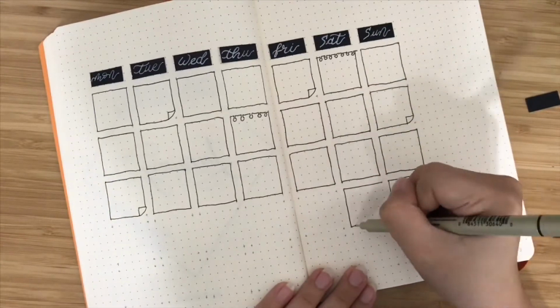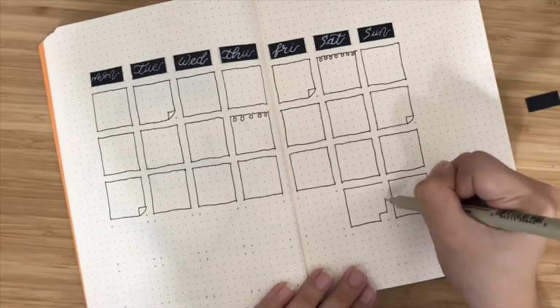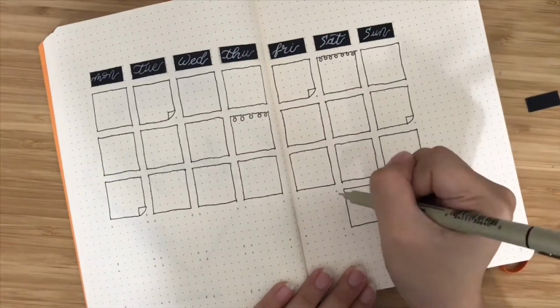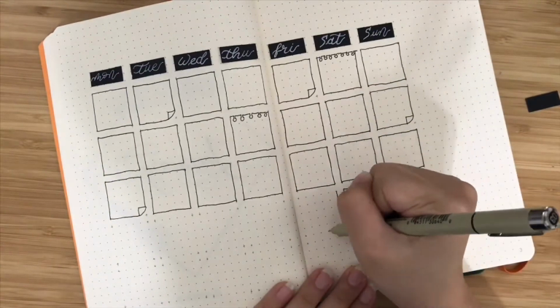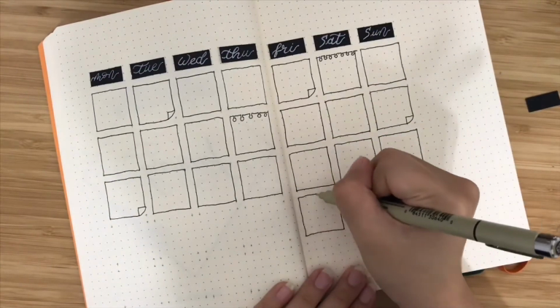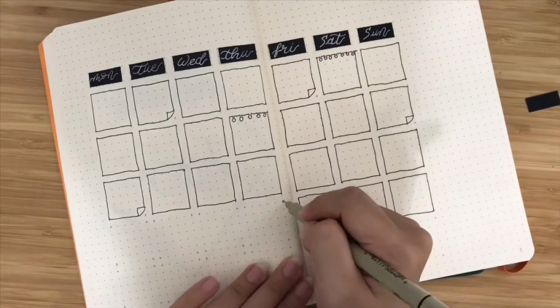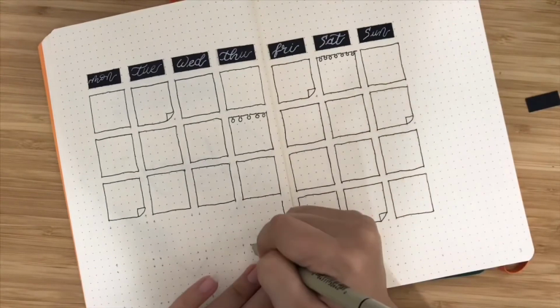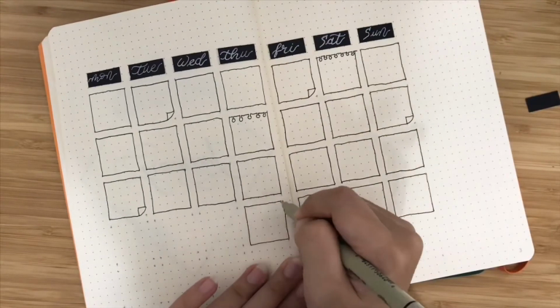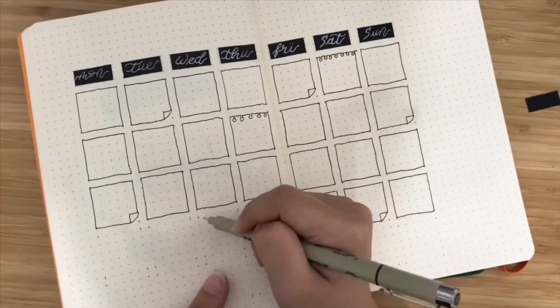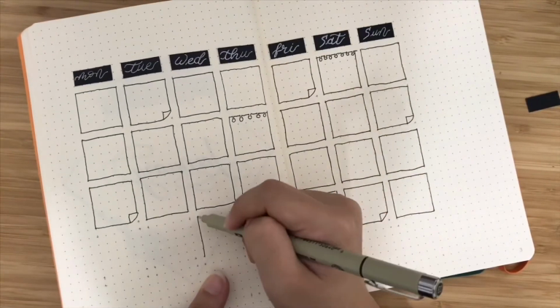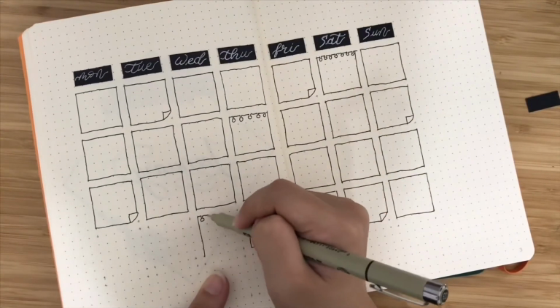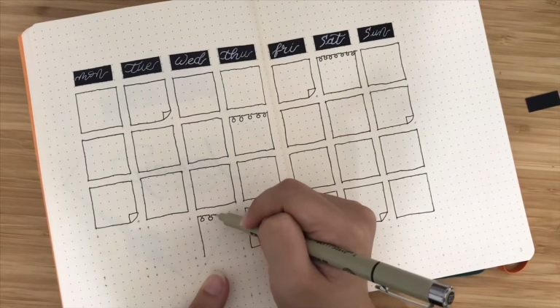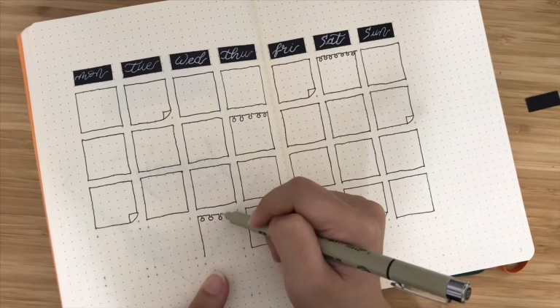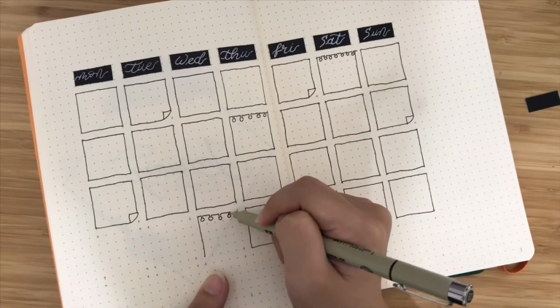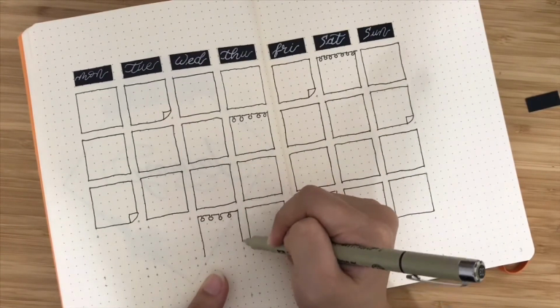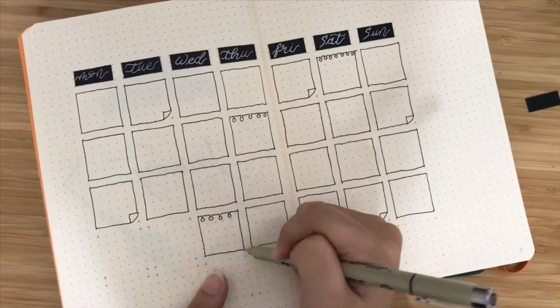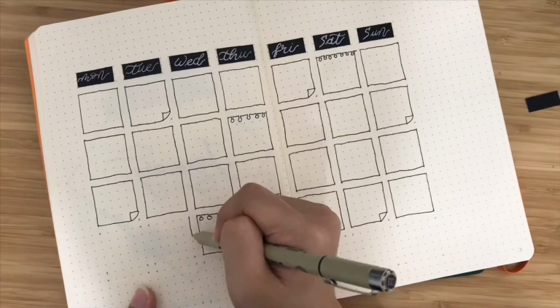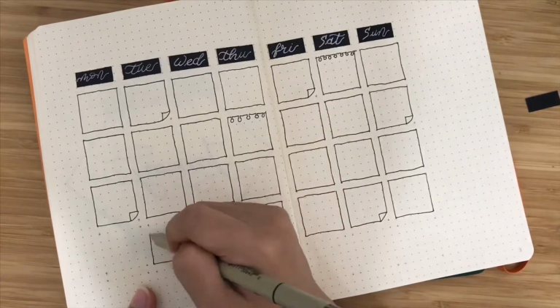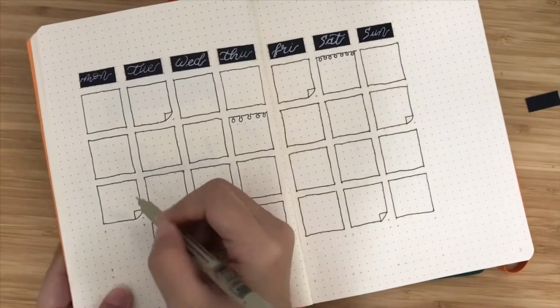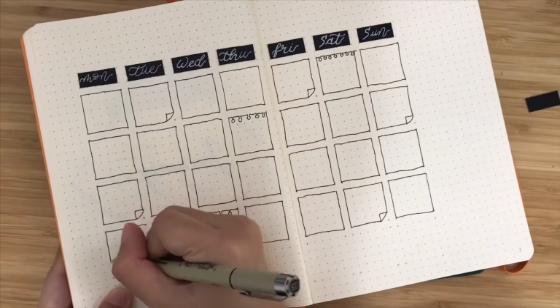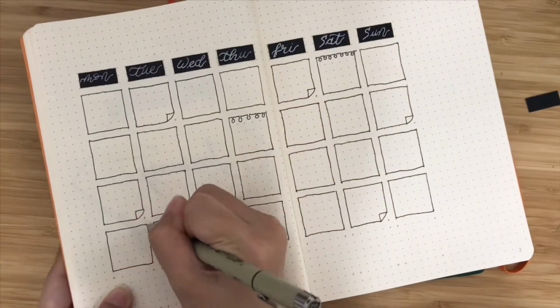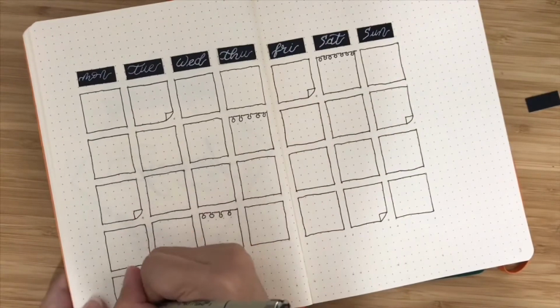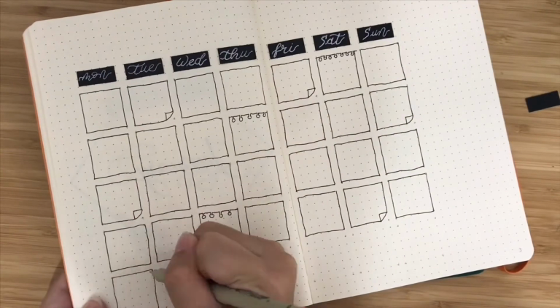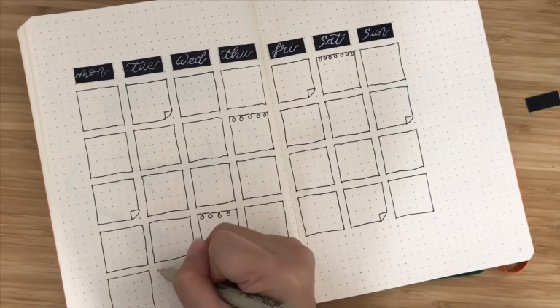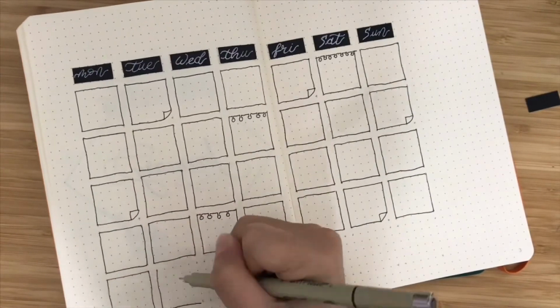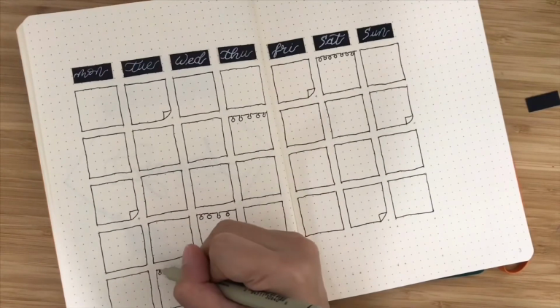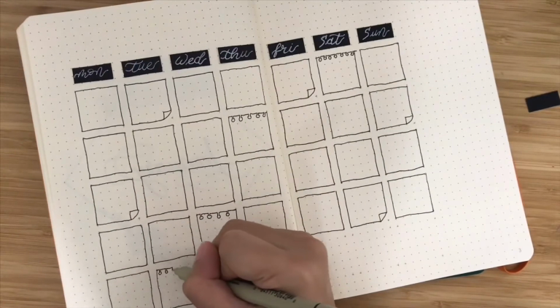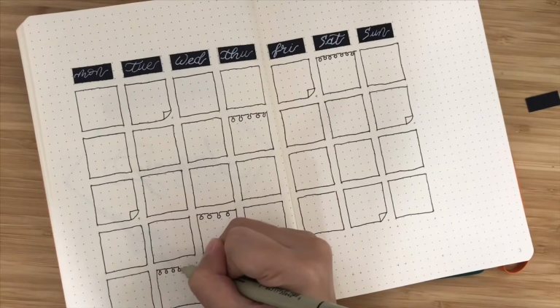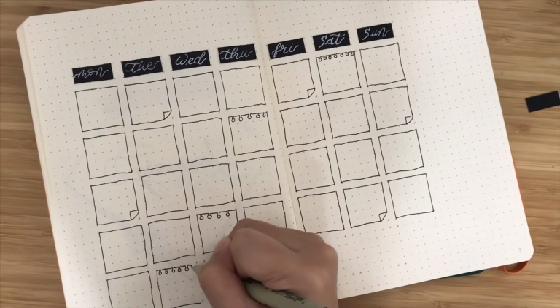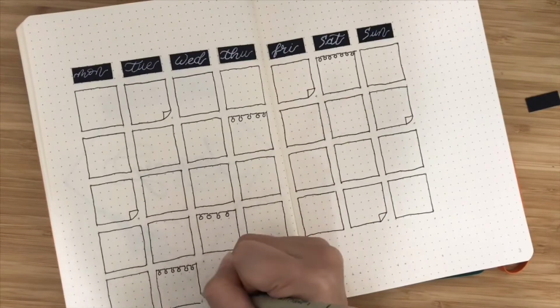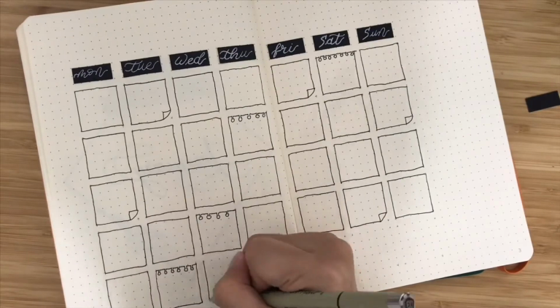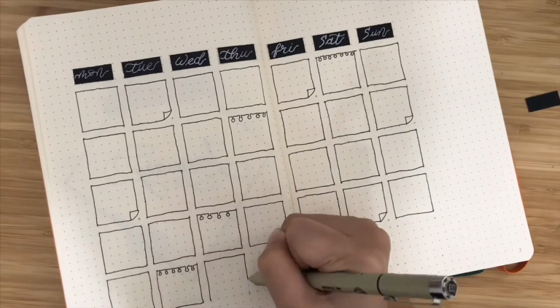I also made another mistake — January next year, the first two days are not Monday and Tuesday; it actually starts on a Wednesday. But that's okay since I drew it already.